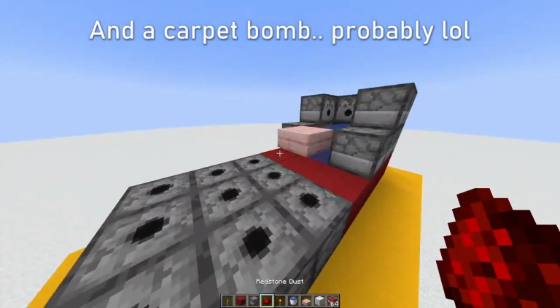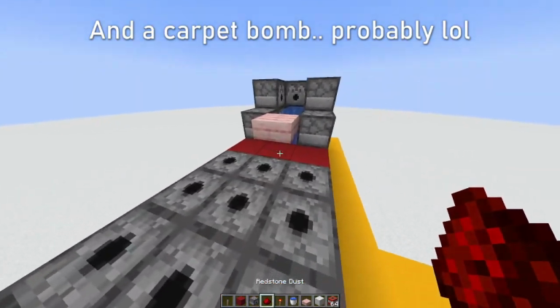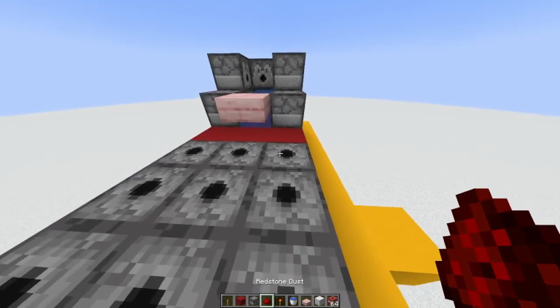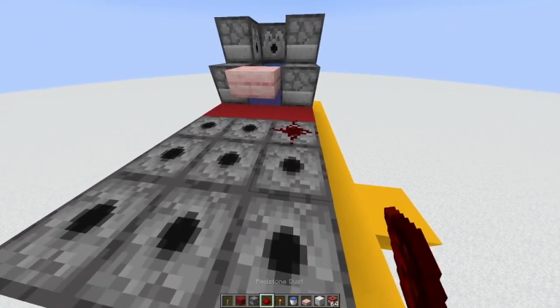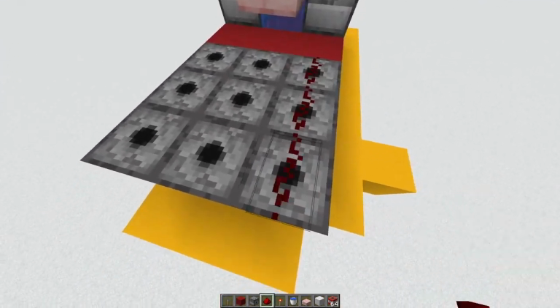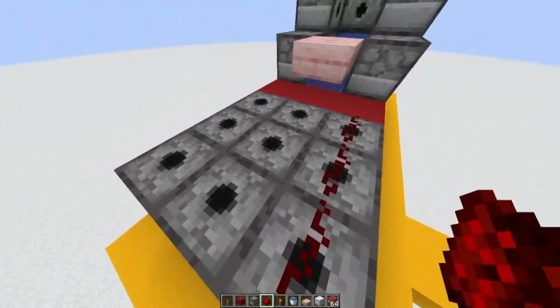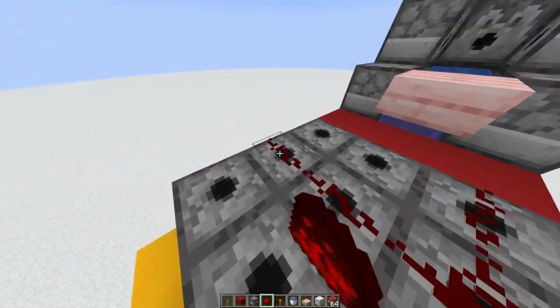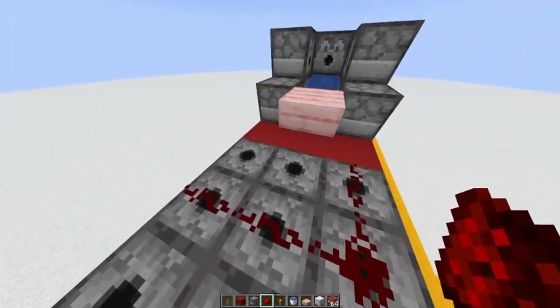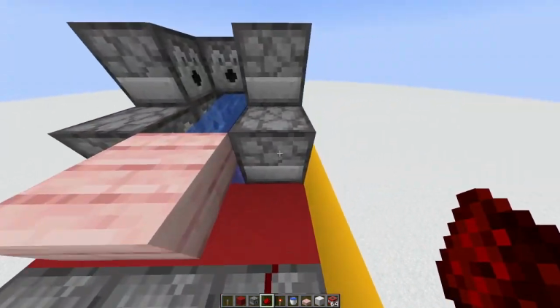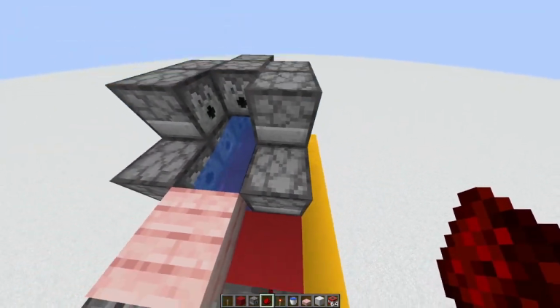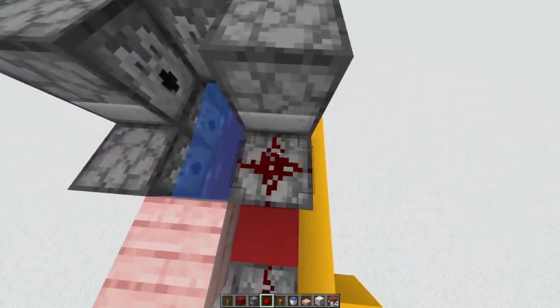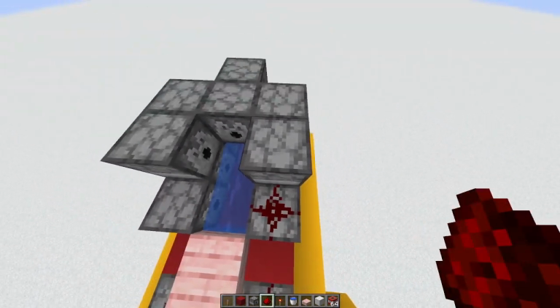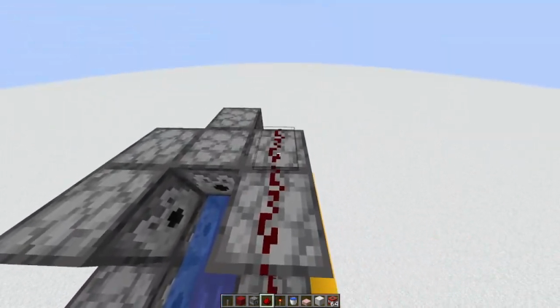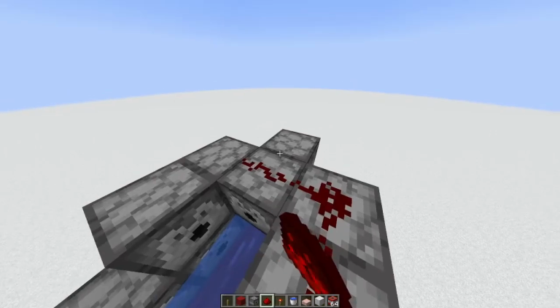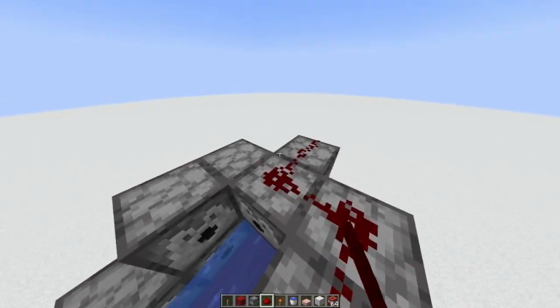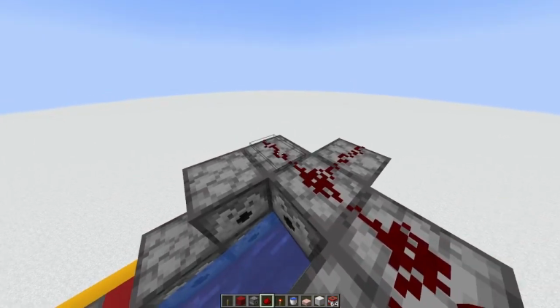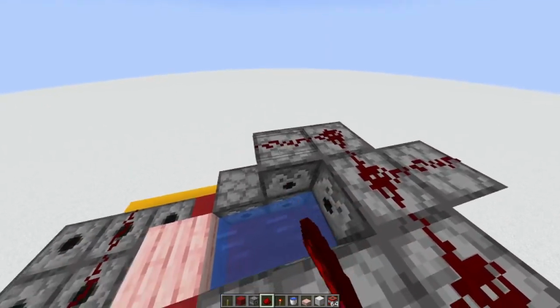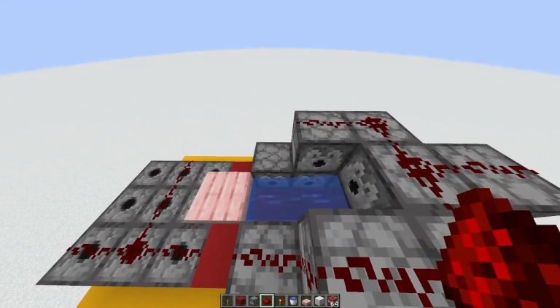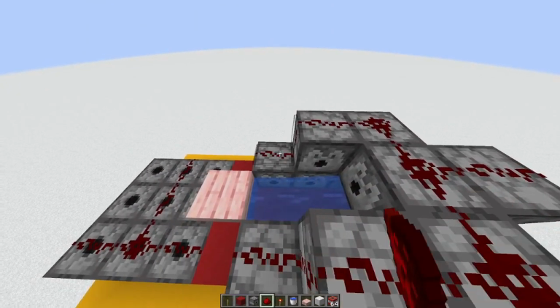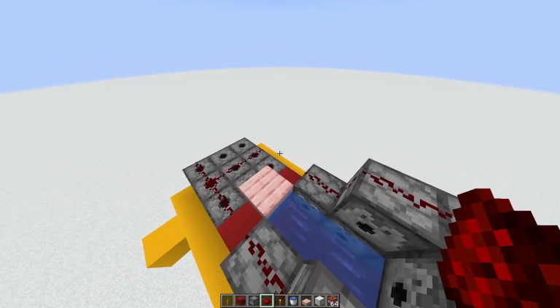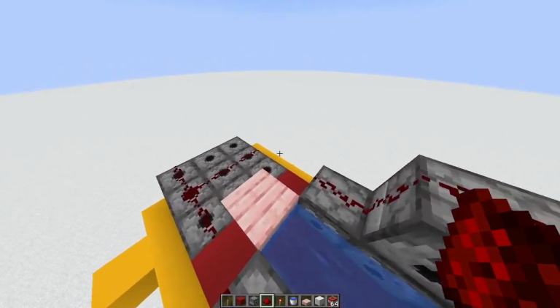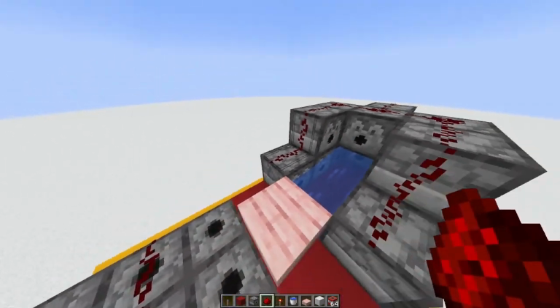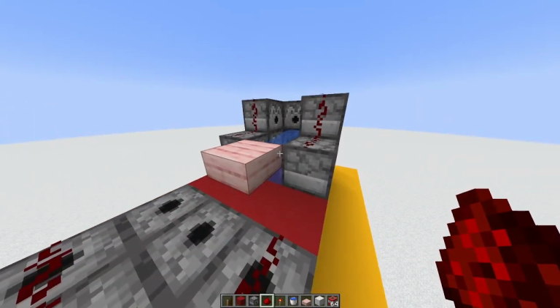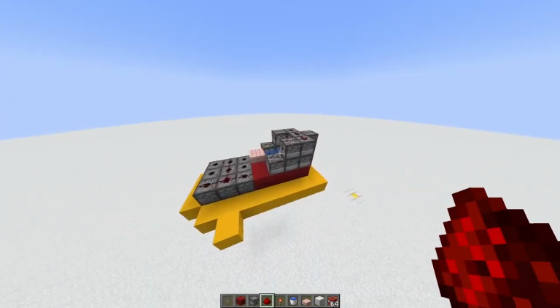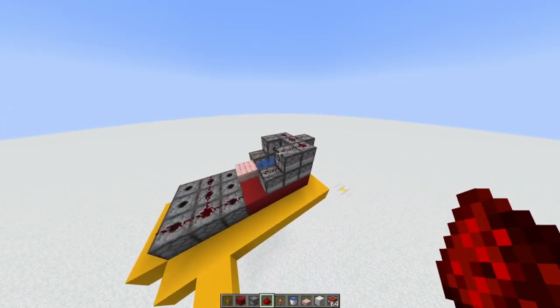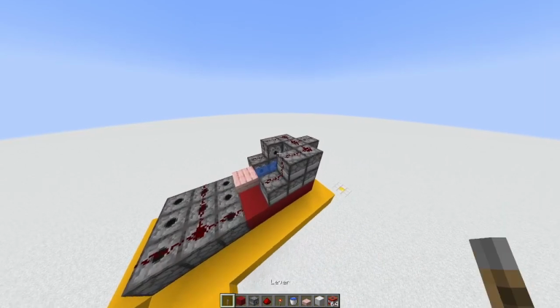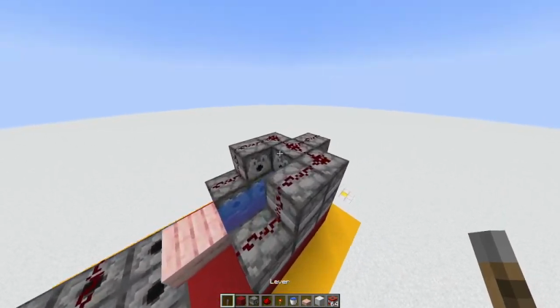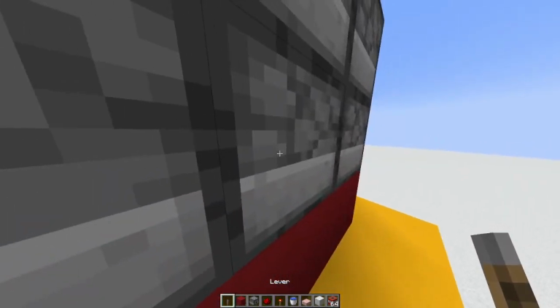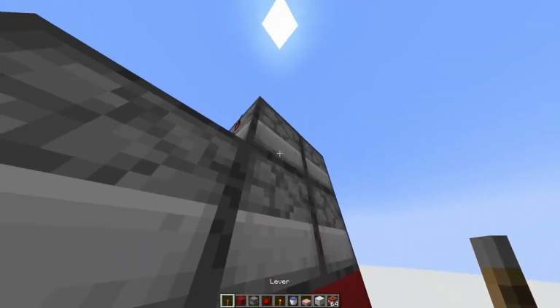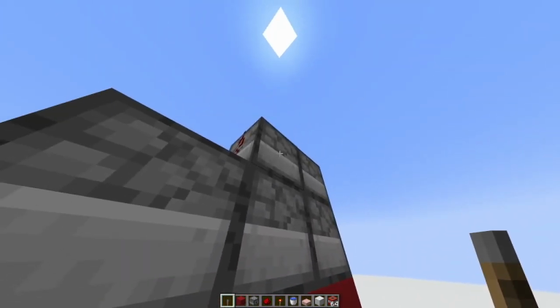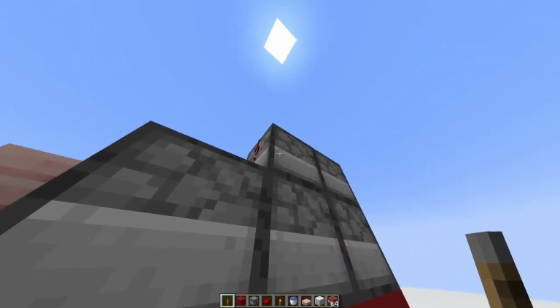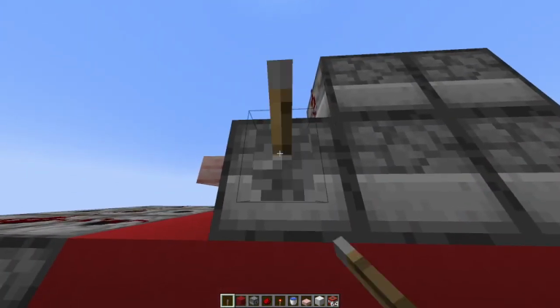Now that we've placed our dispensers, time to place our redstone all over everything. Now all we need to do is just place our lever and two redstone torches.